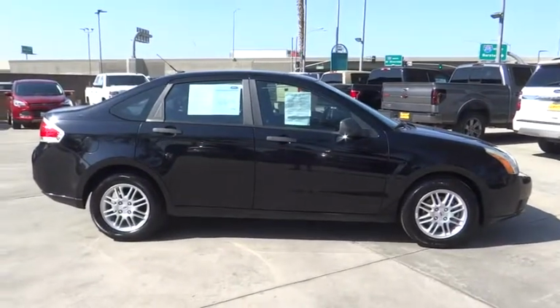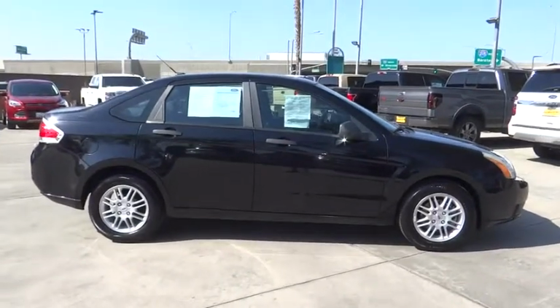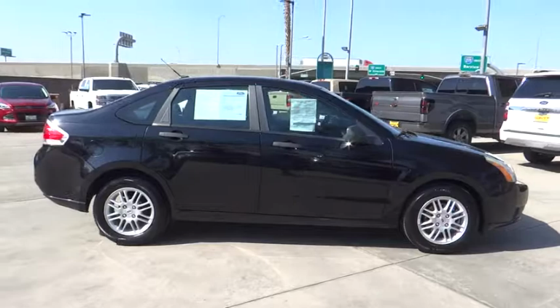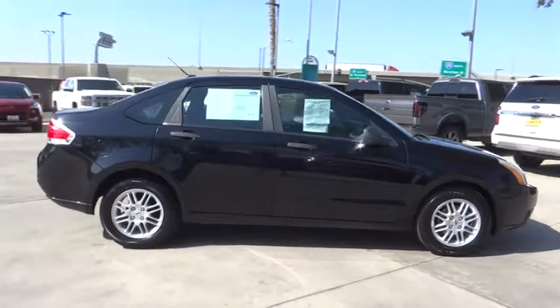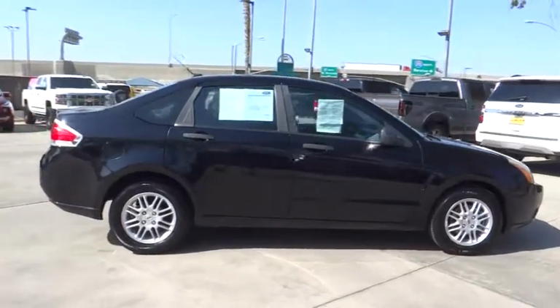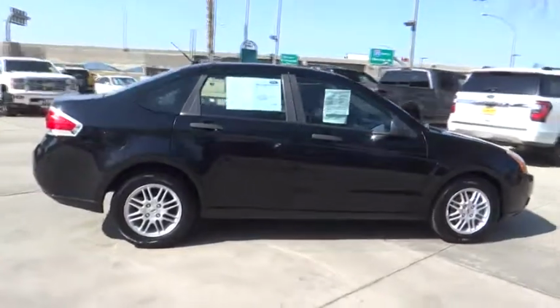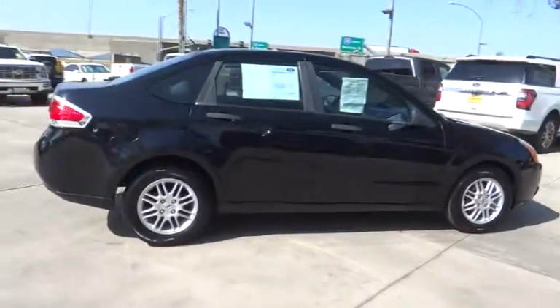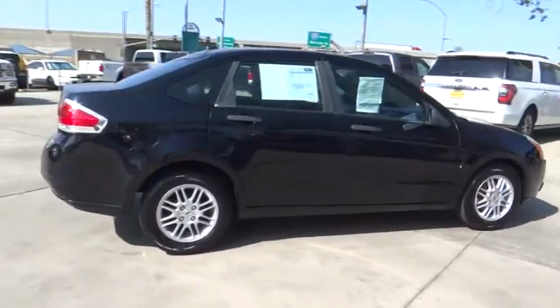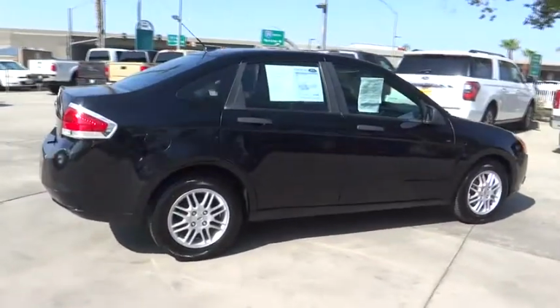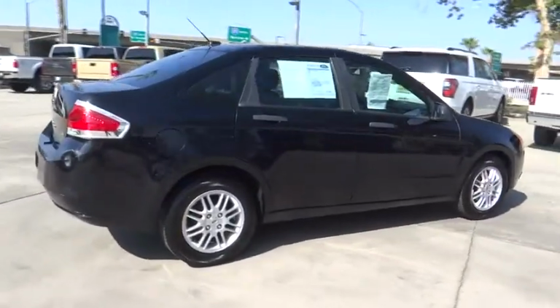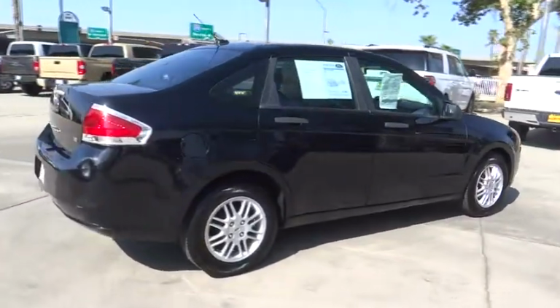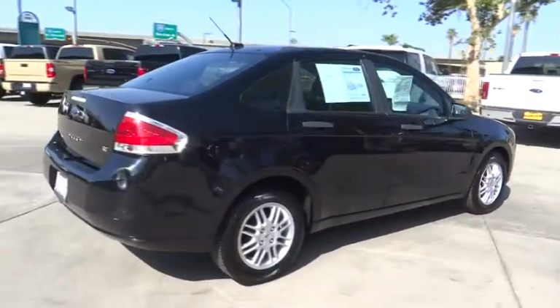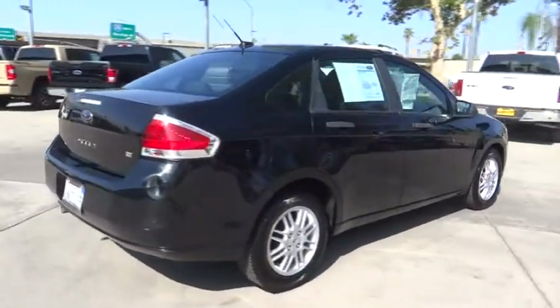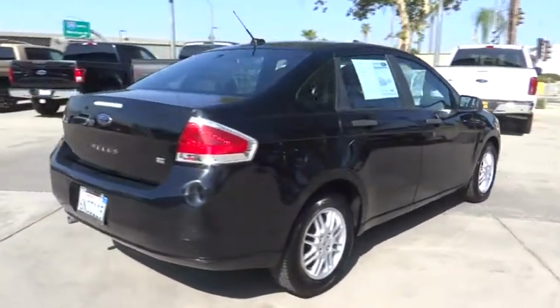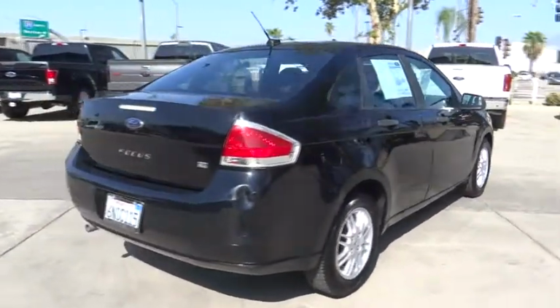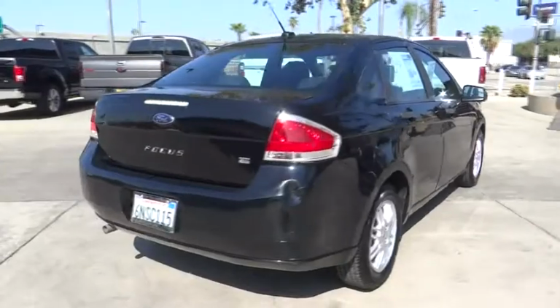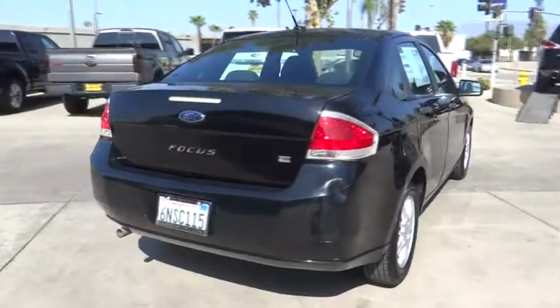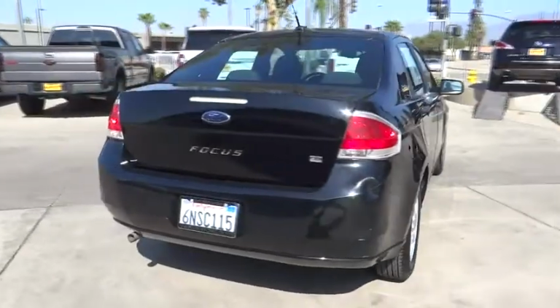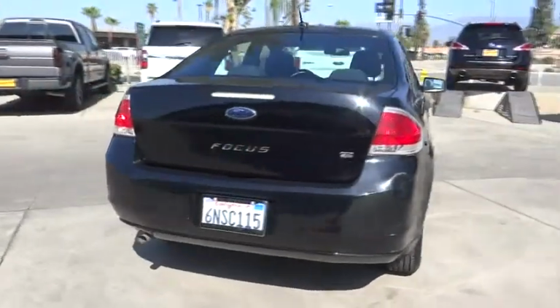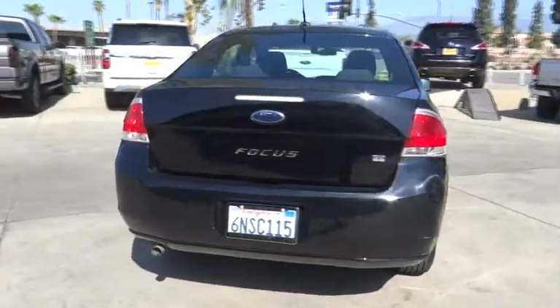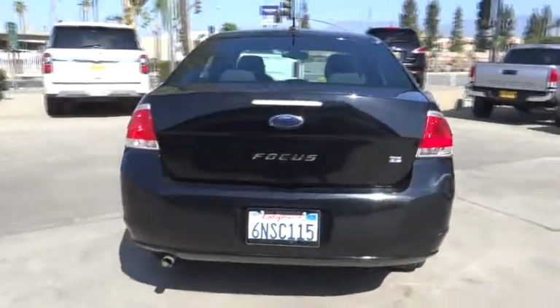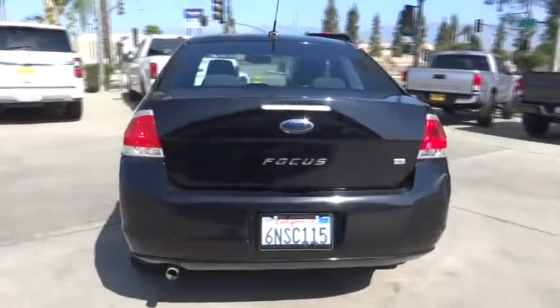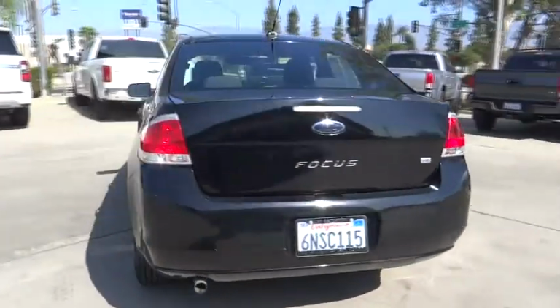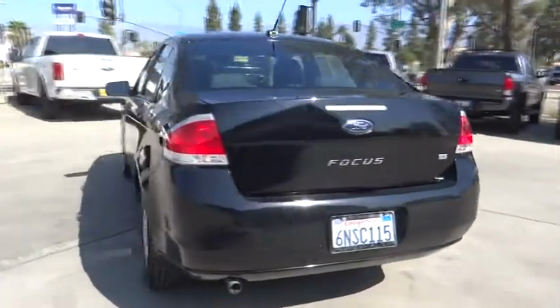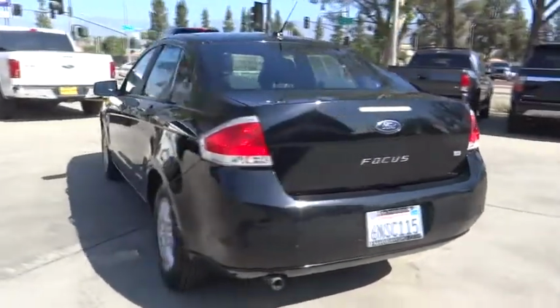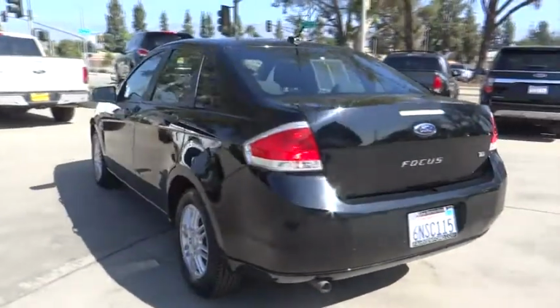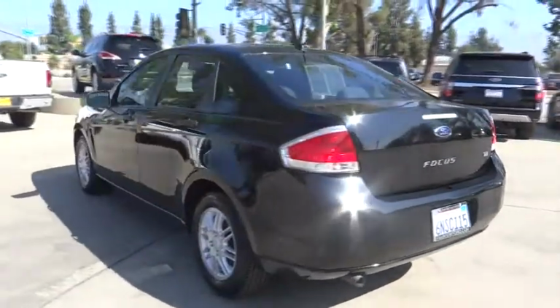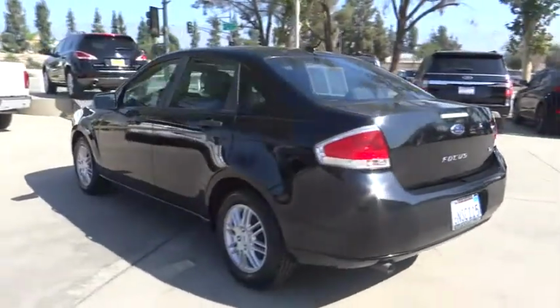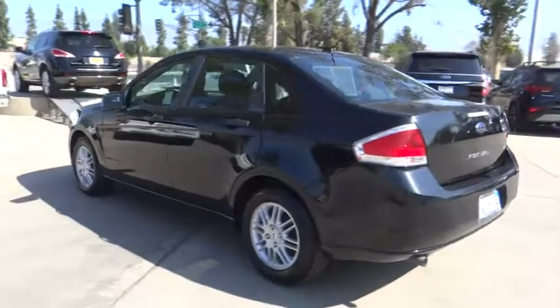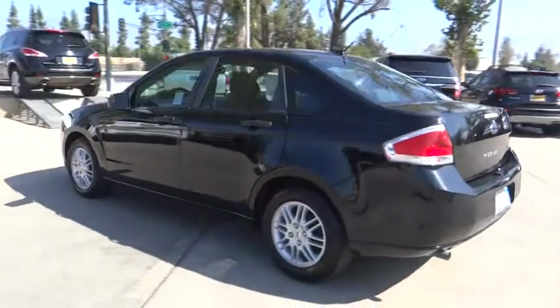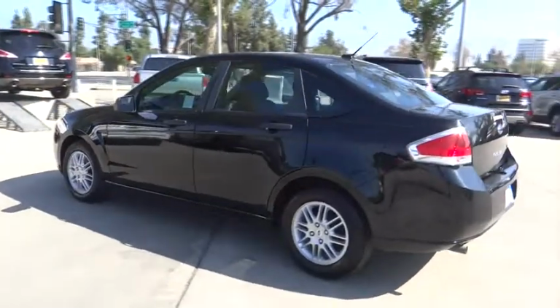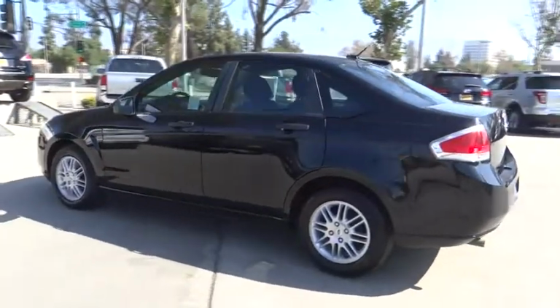This vehicle has less than 110,000 miles. Here are some of this vehicle's great options: stability control, traction control, anti-lock braking system, keyless entry, power steering, adjustable steering wheel.